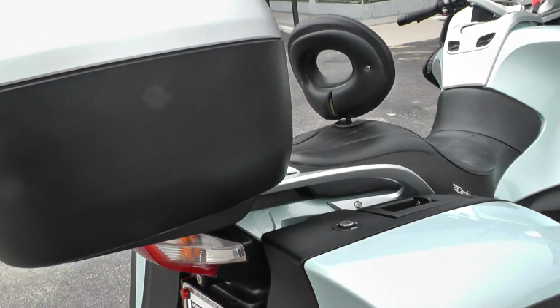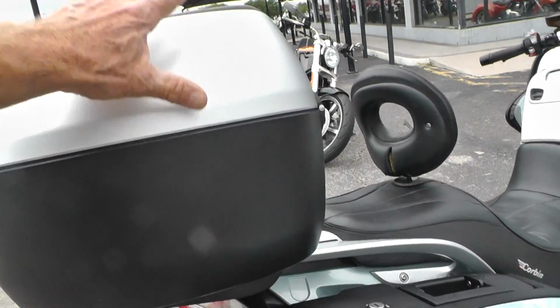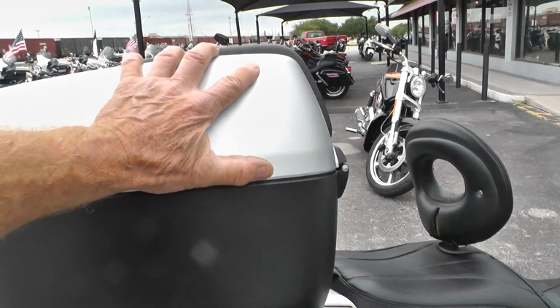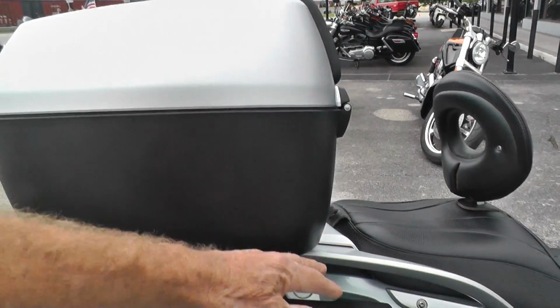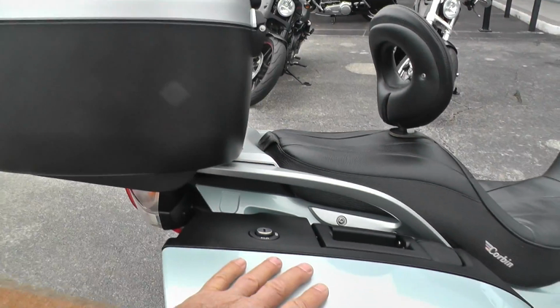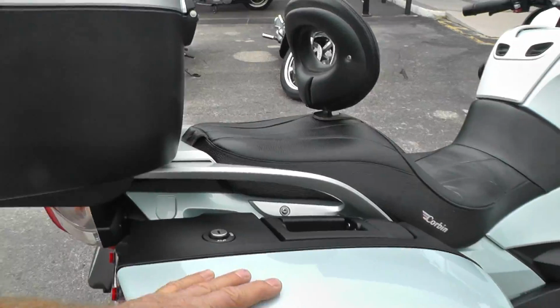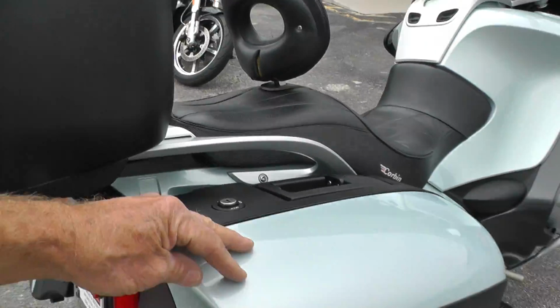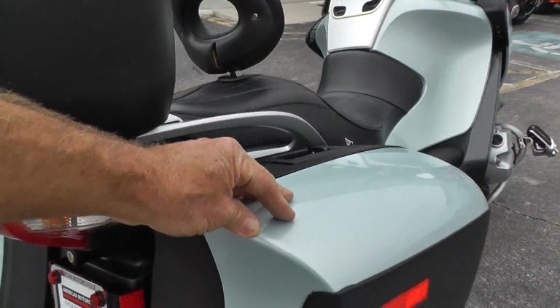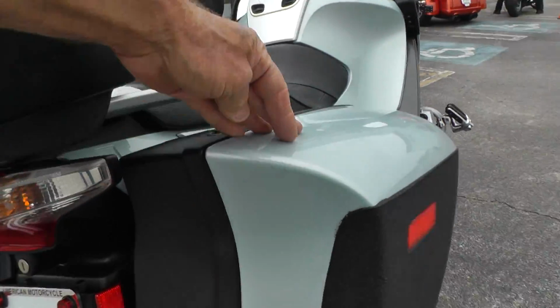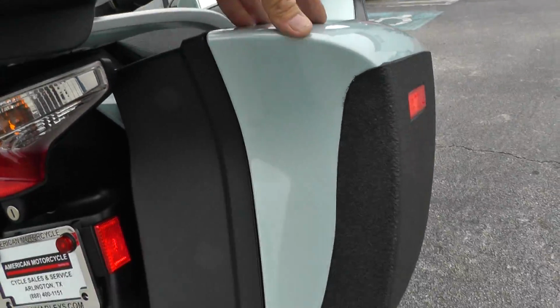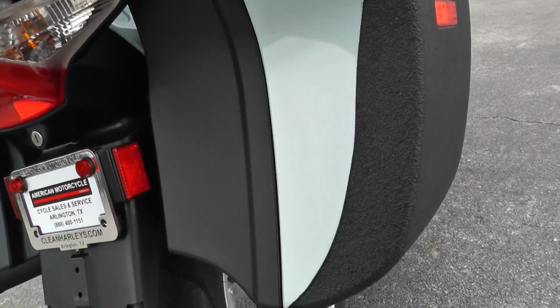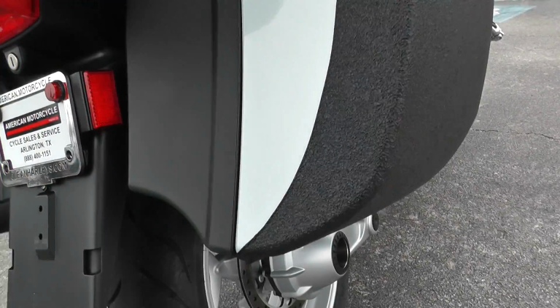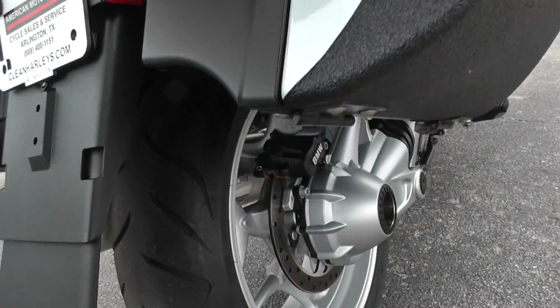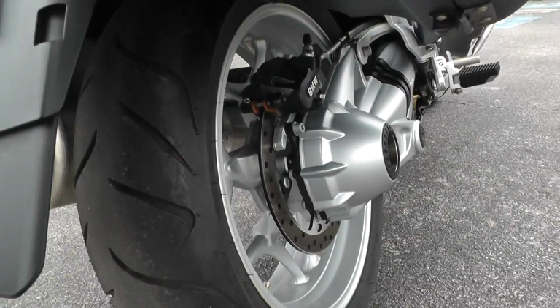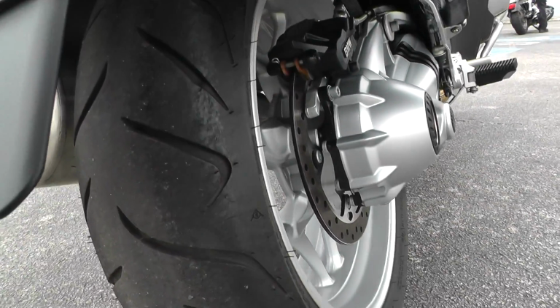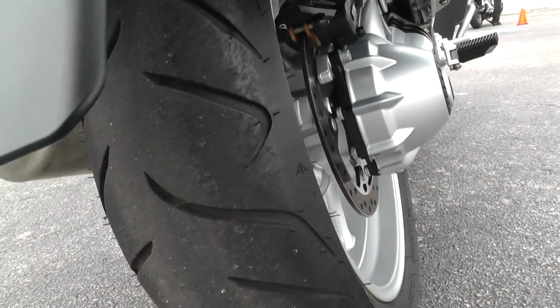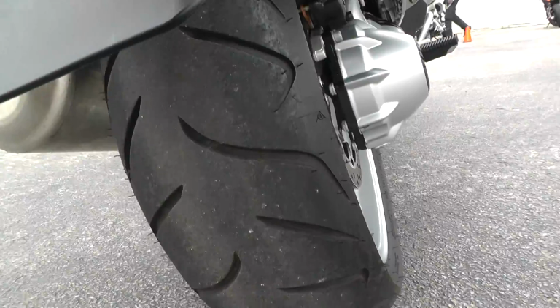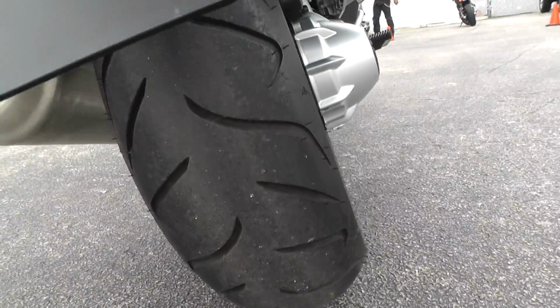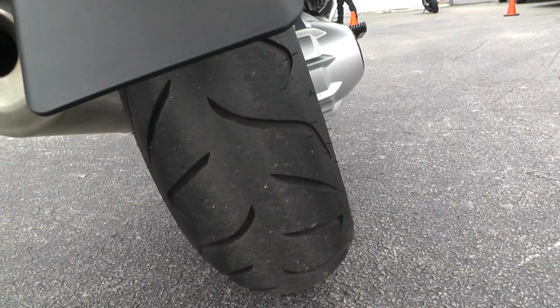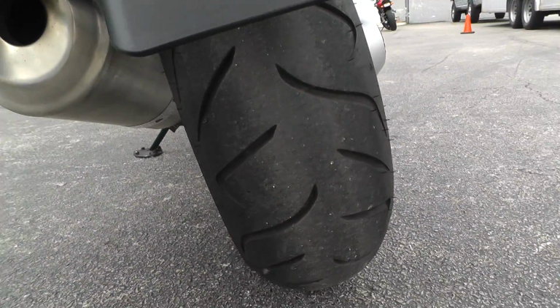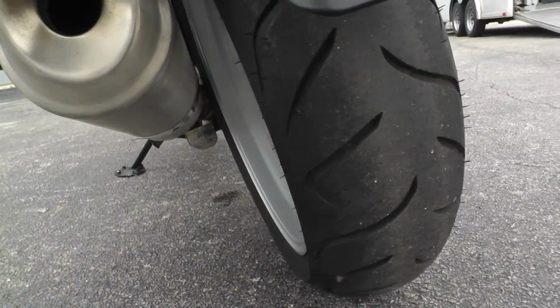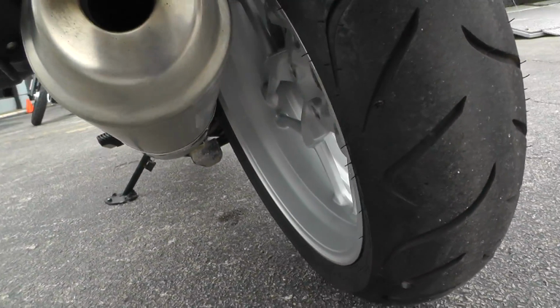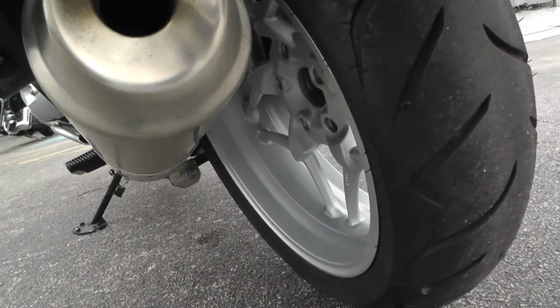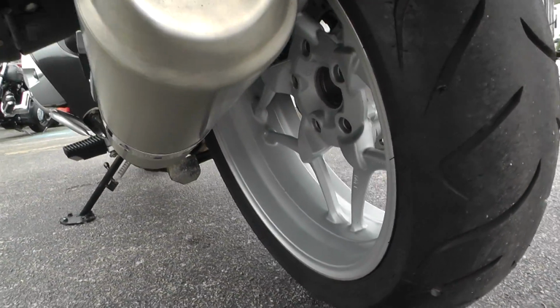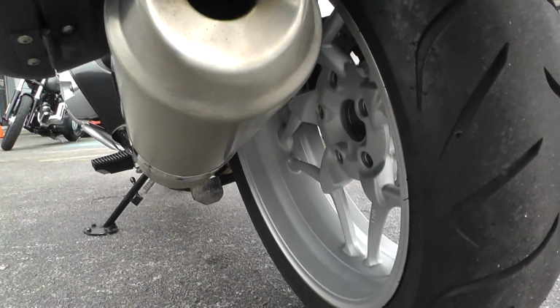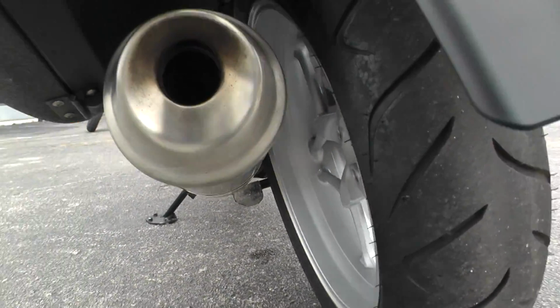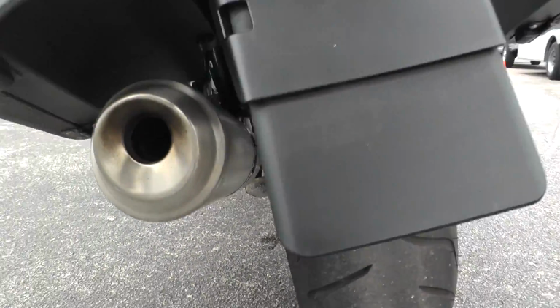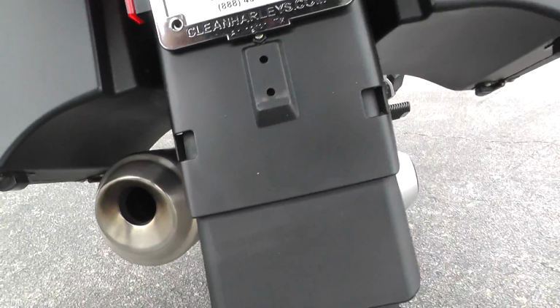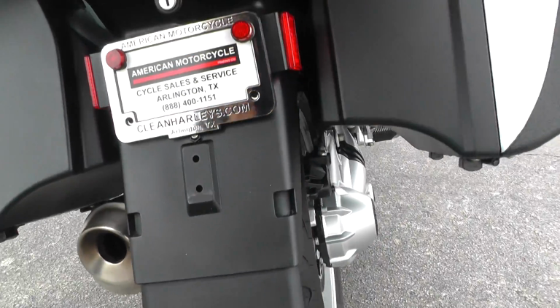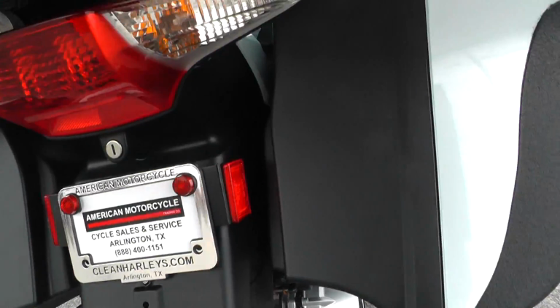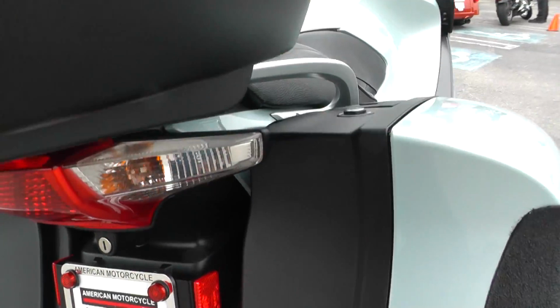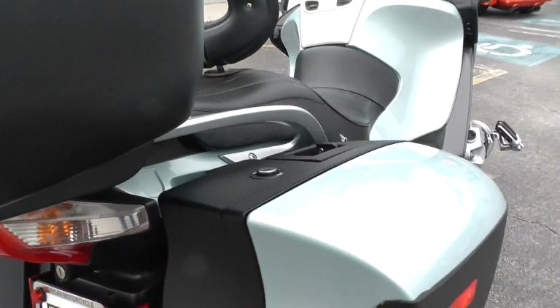The tour pack and the bags come off. It's got a good tire on the rear as well, and a single-sided swing arm, which makes changing your rear tire quite a bit easier.